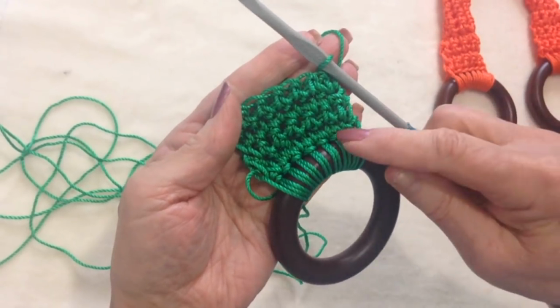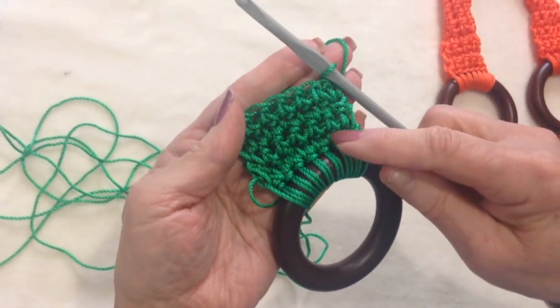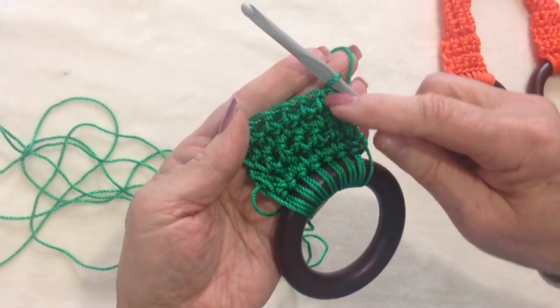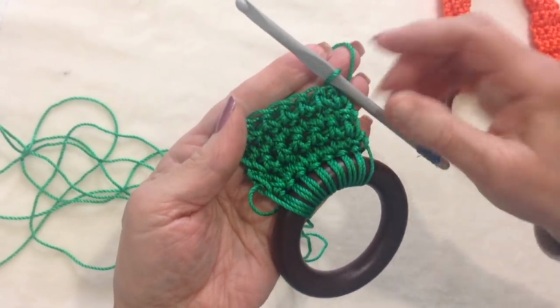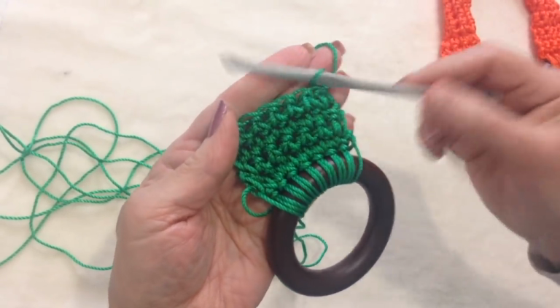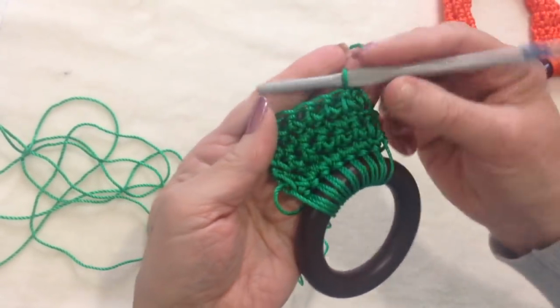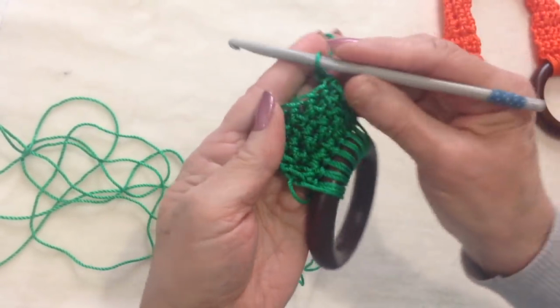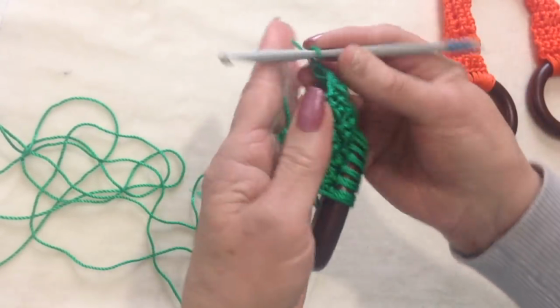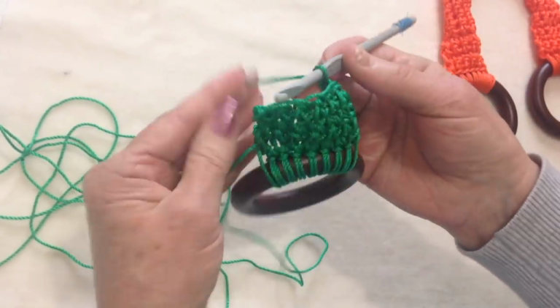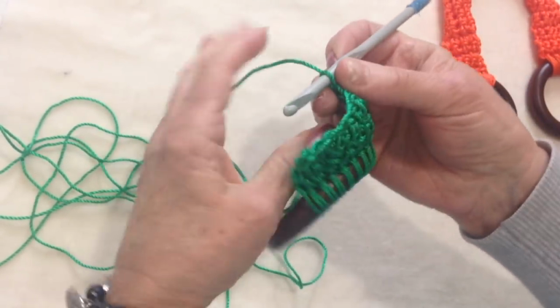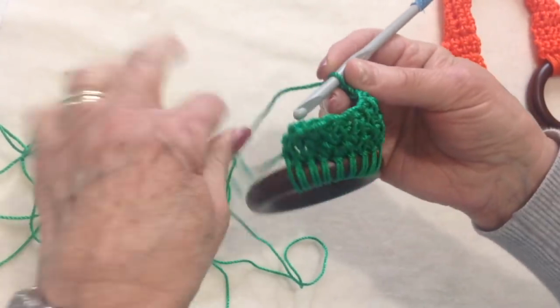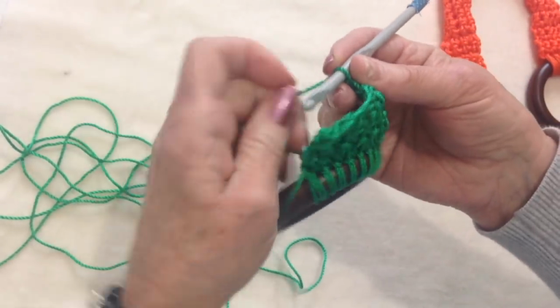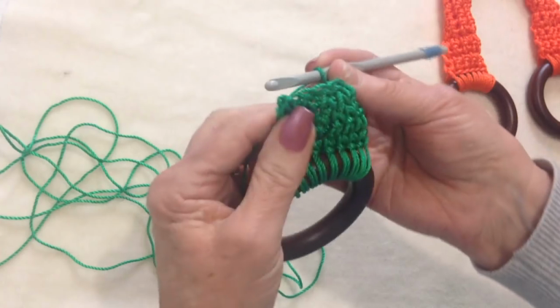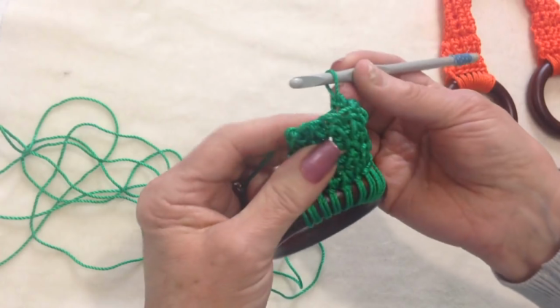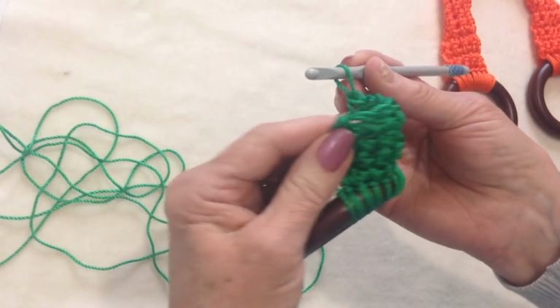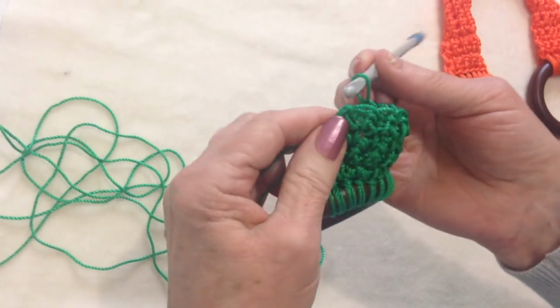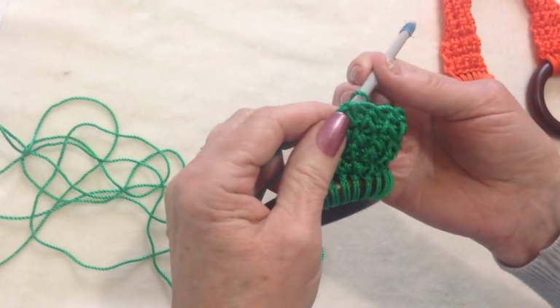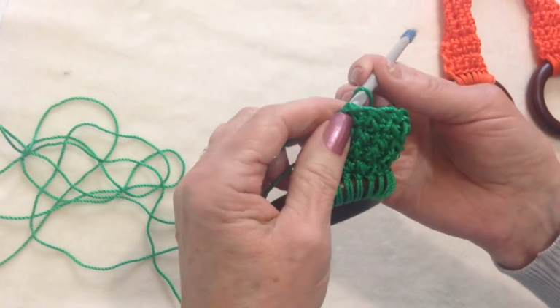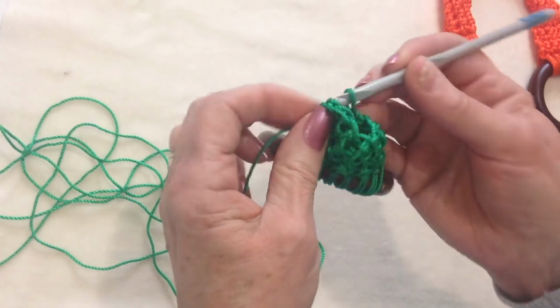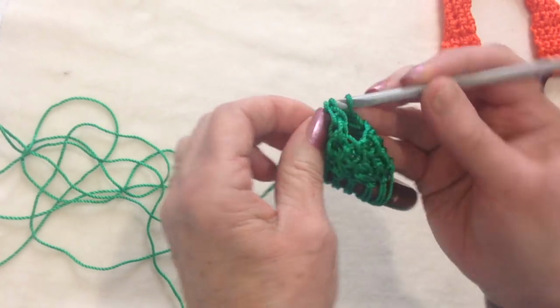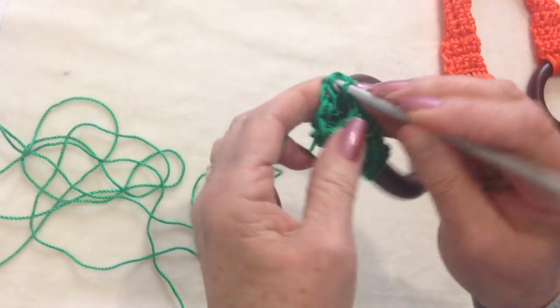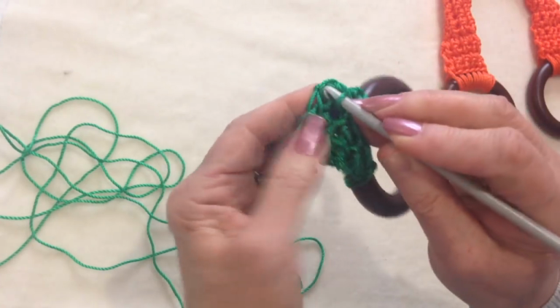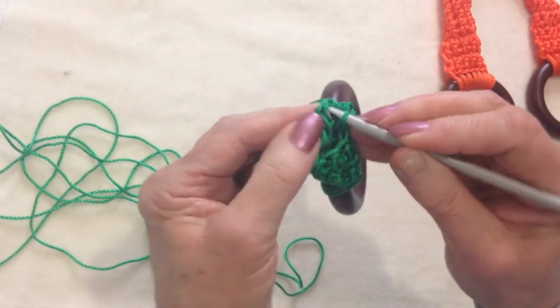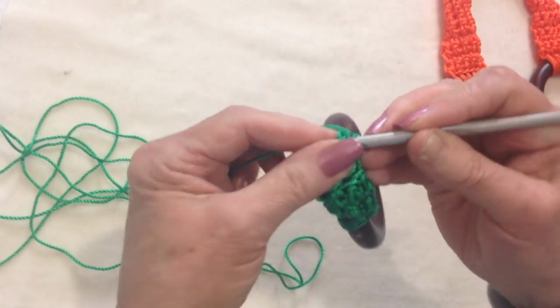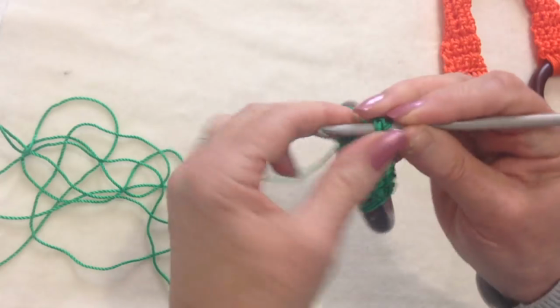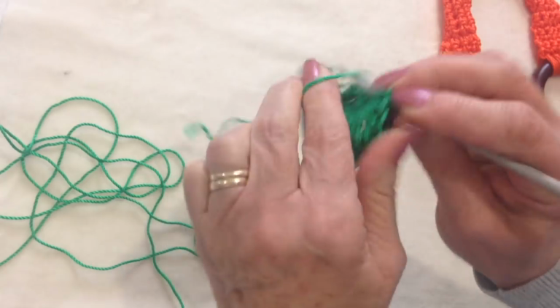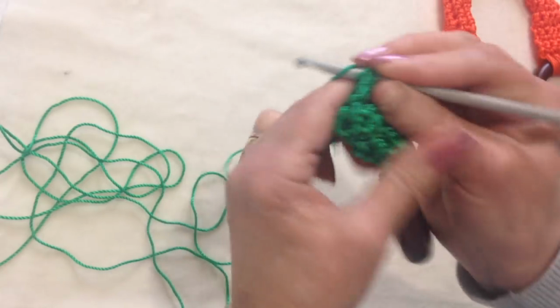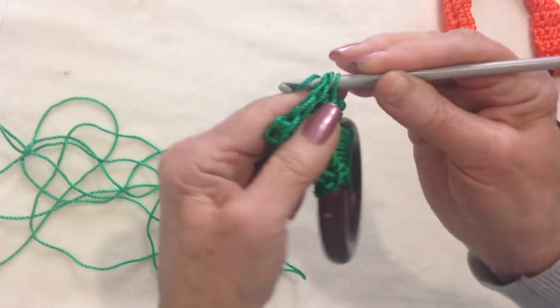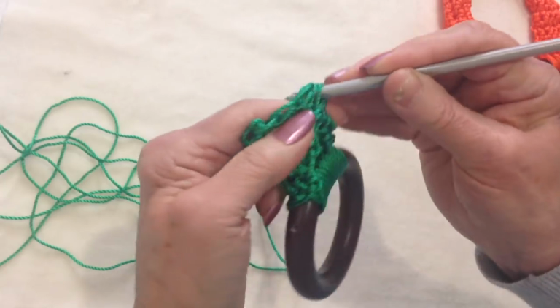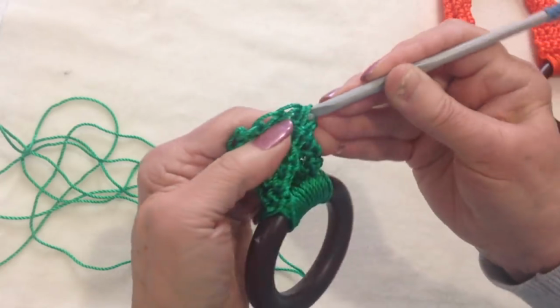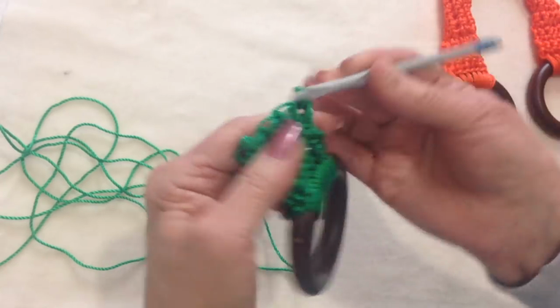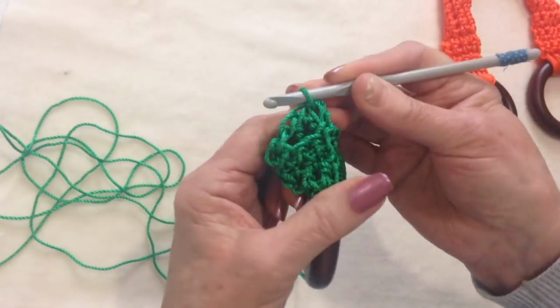I have a total here of 4 rows that I have worked. And at the end of that last row, I'm going to come over to the other side, and I'm going to slip stitch to join.